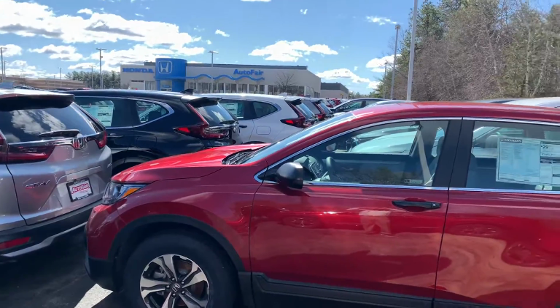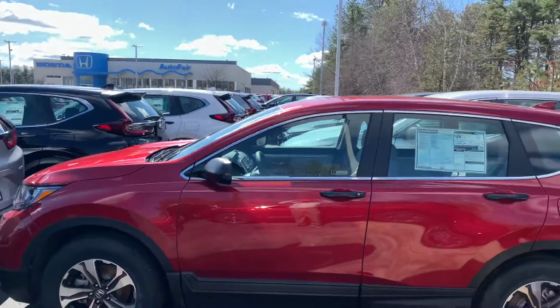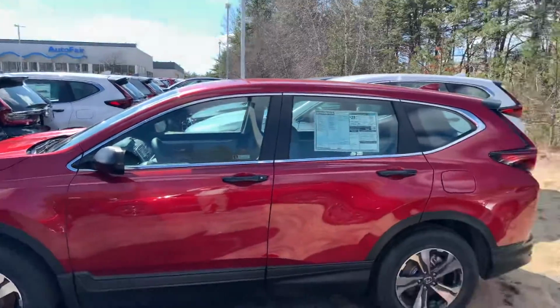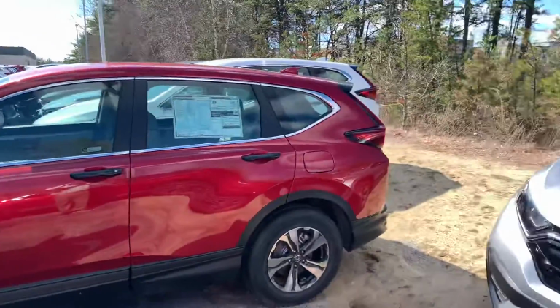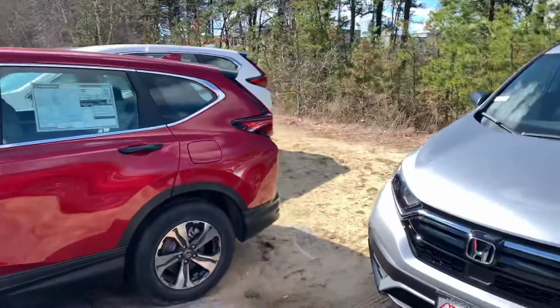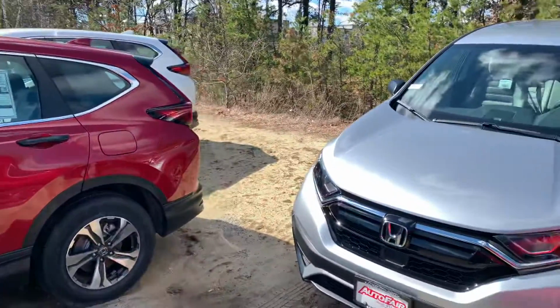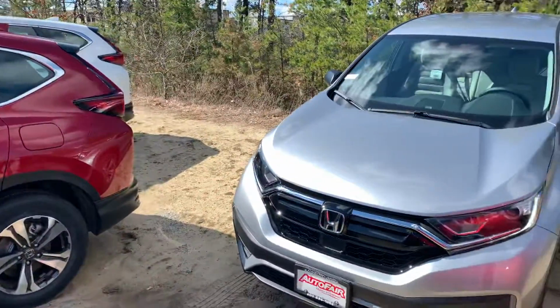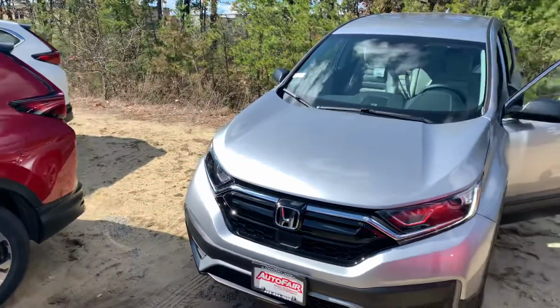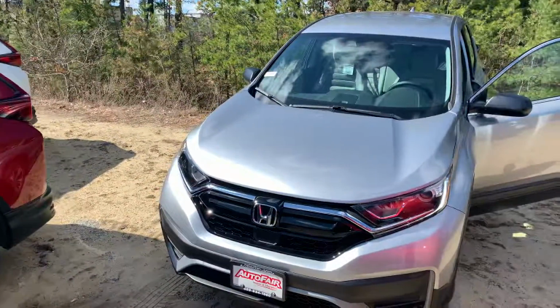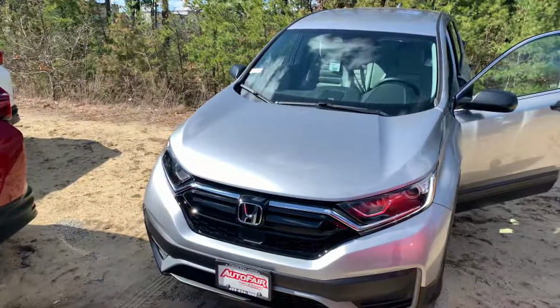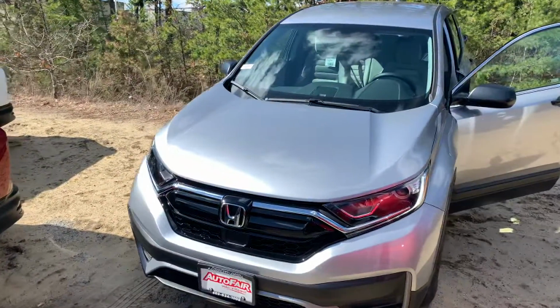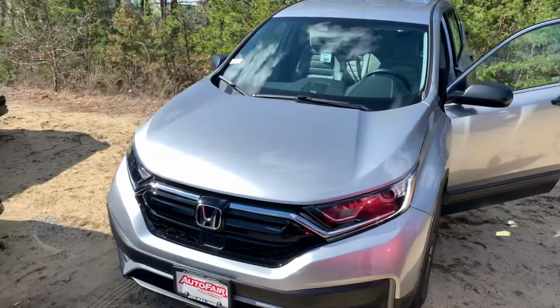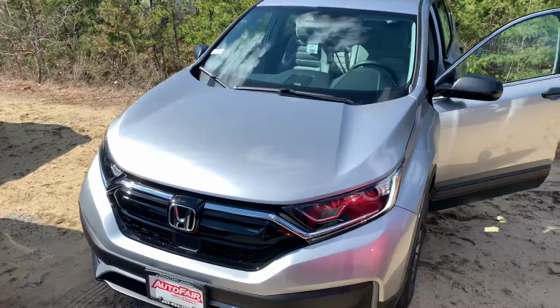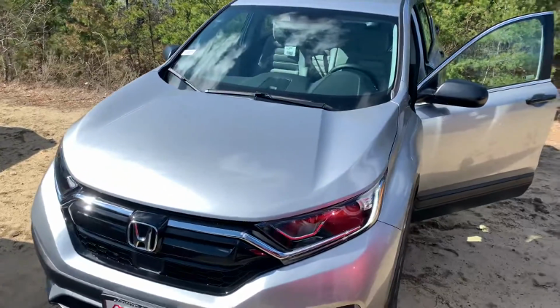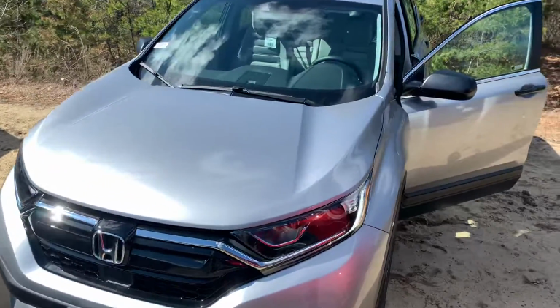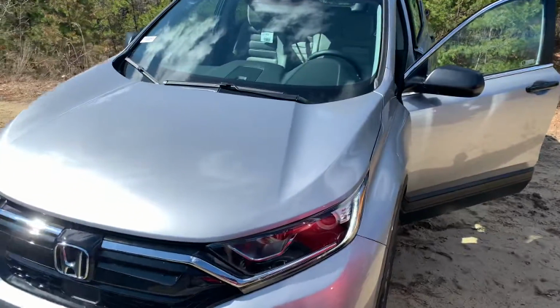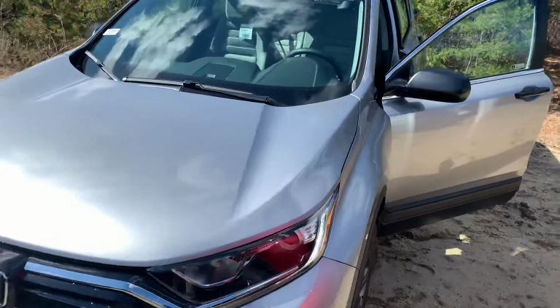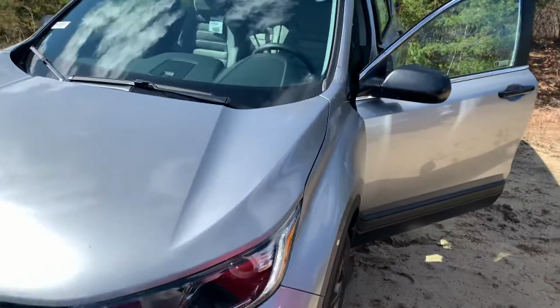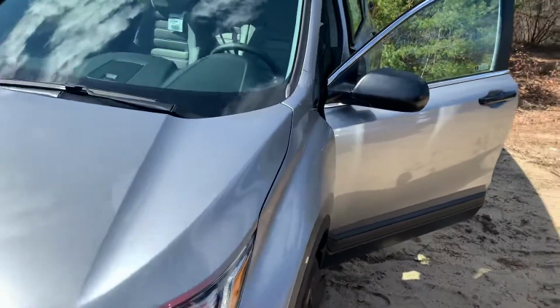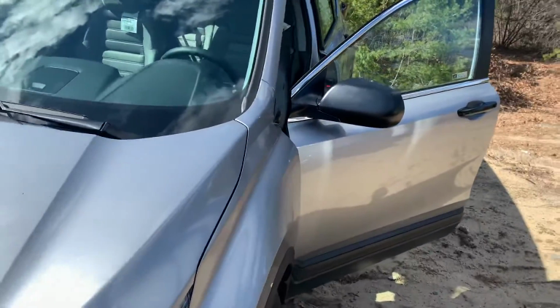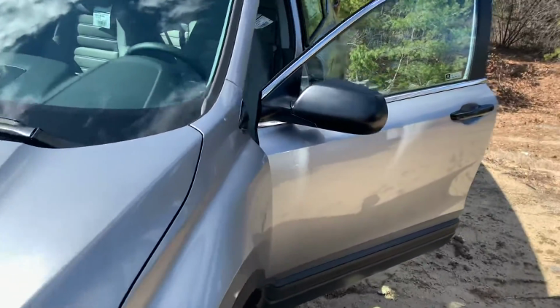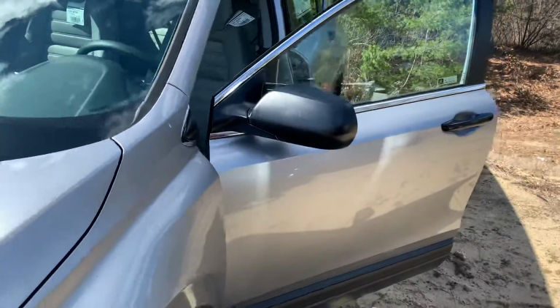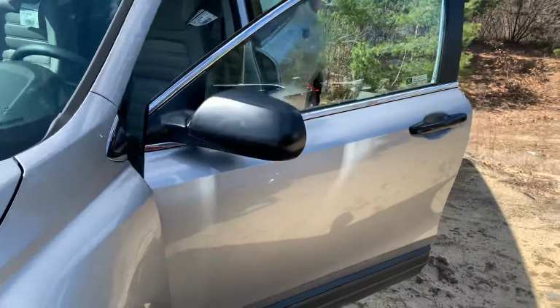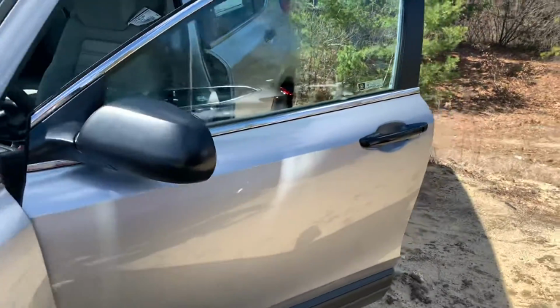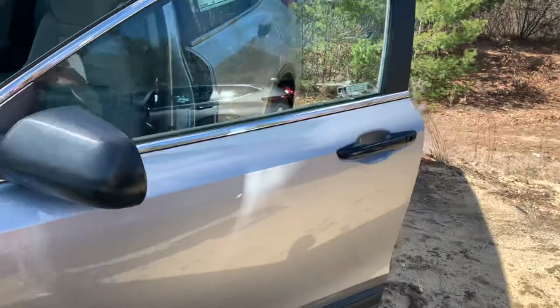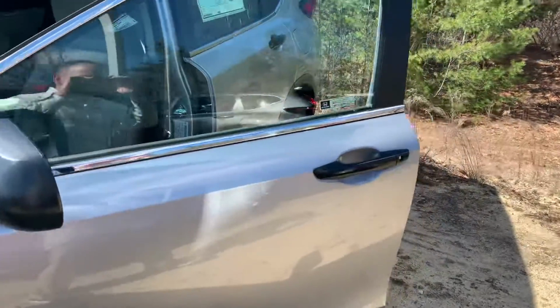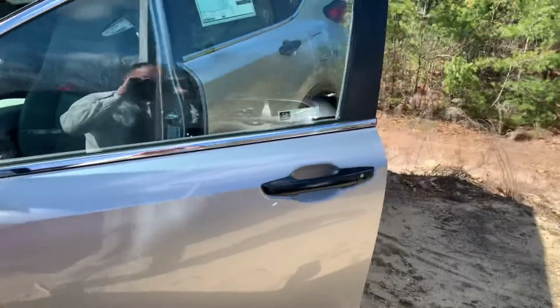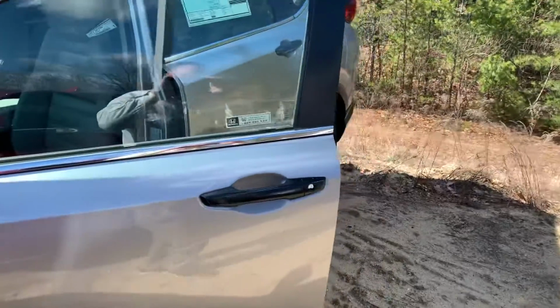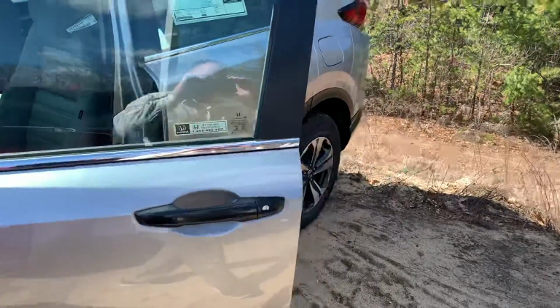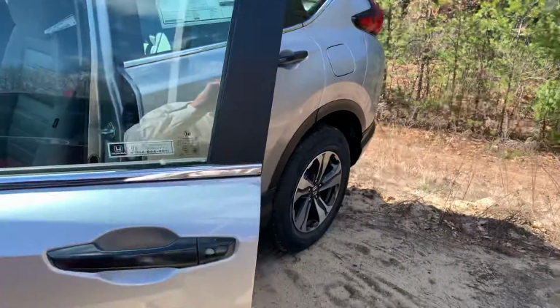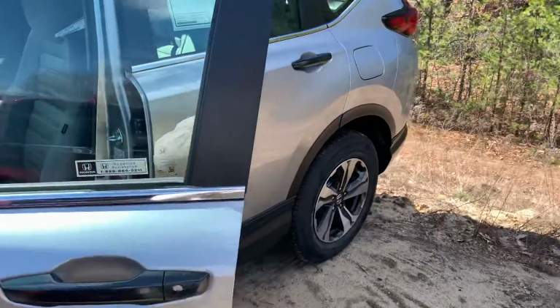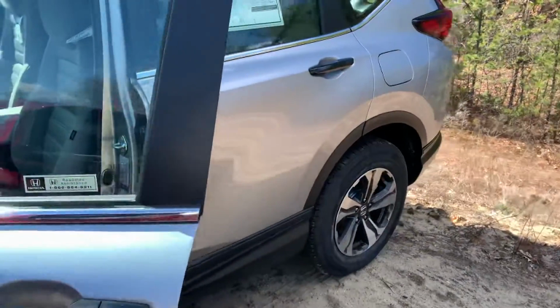Hey there, Camille. This is Bob Black over at AutoFair Honda in Manchester, New Hampshire. And thank you for your interest in the 2020 Honda CR-V LX. This model is in lunar silver metallic with gray interior.